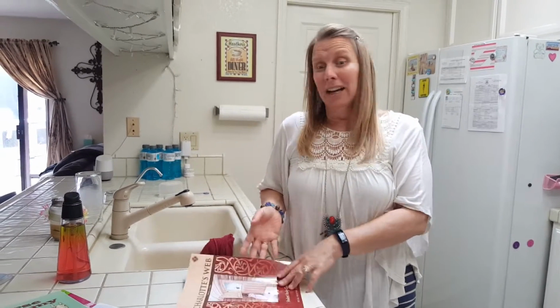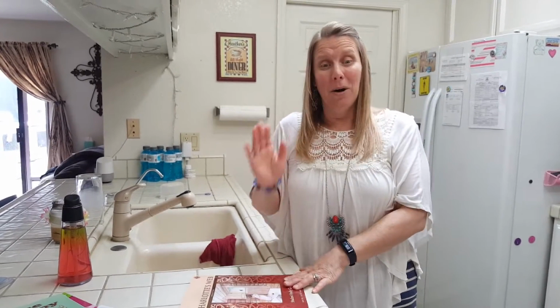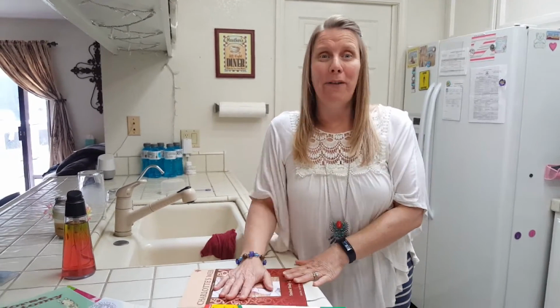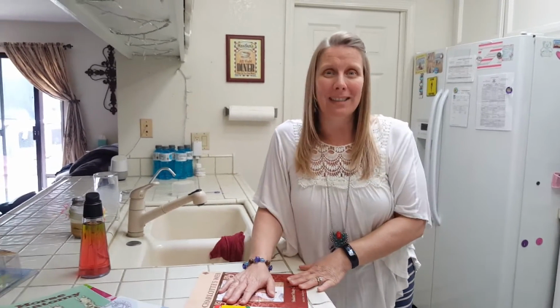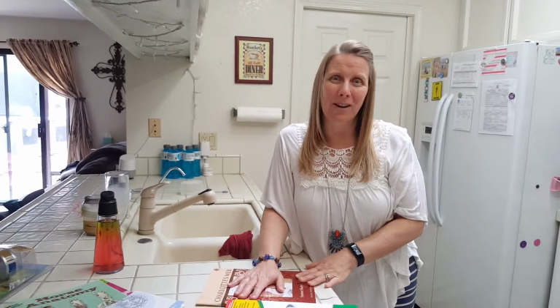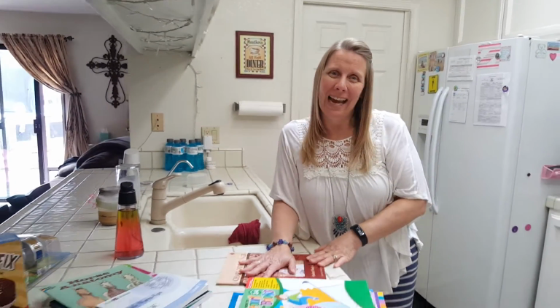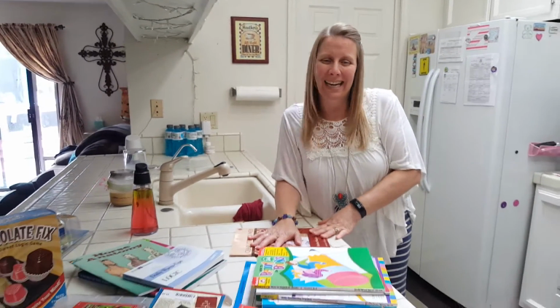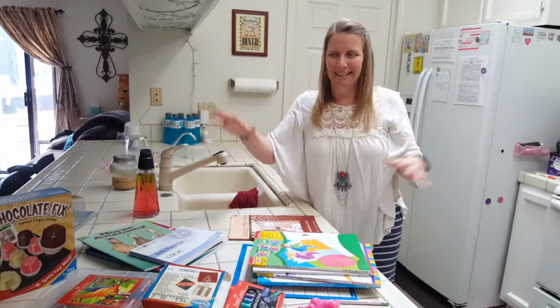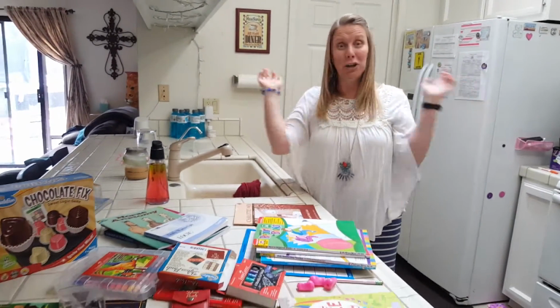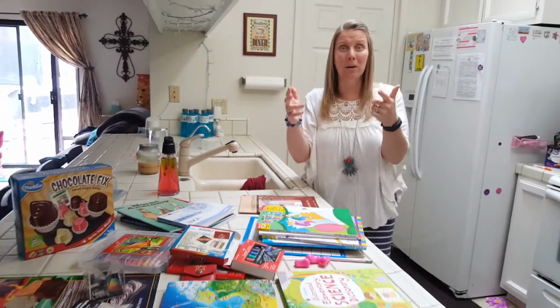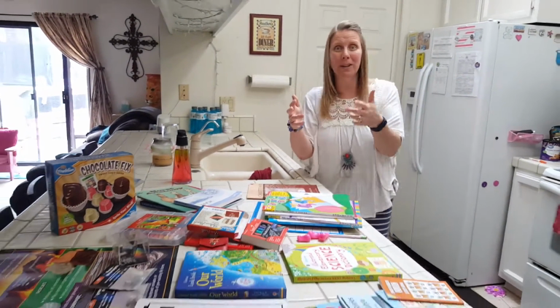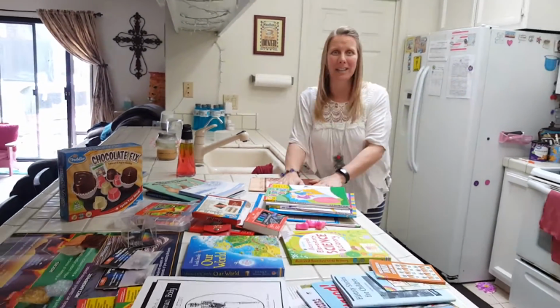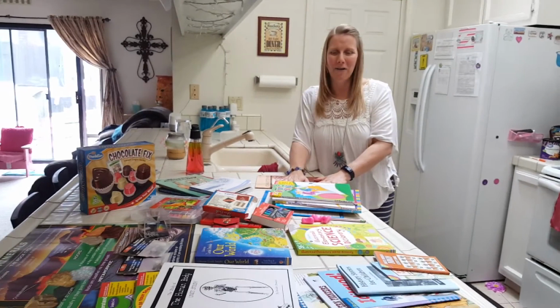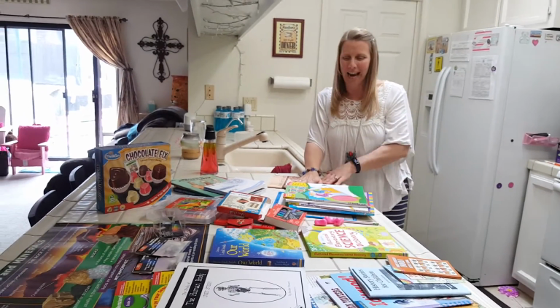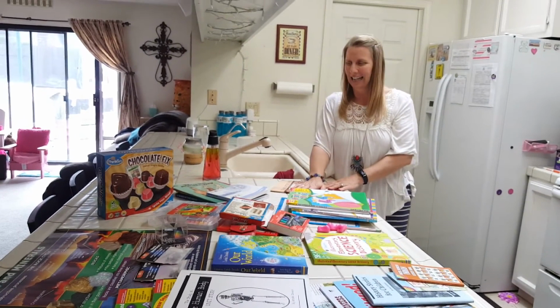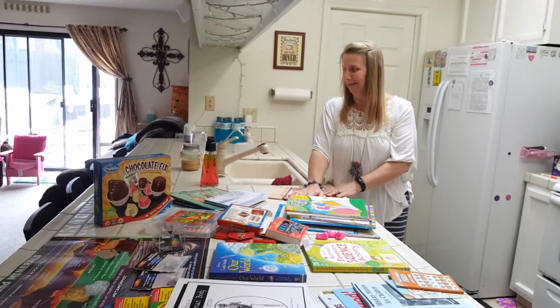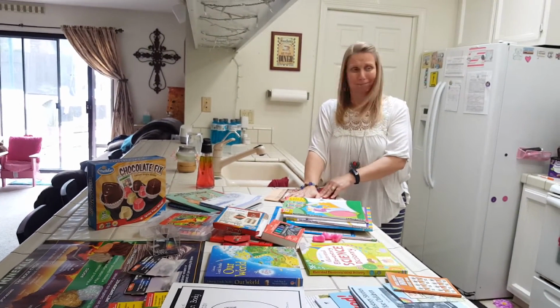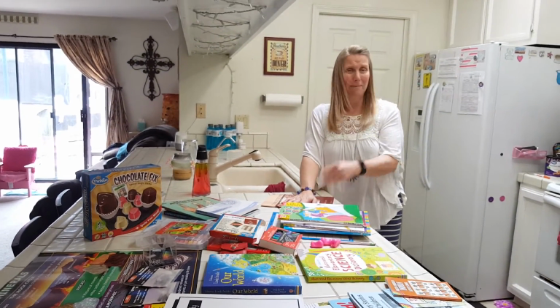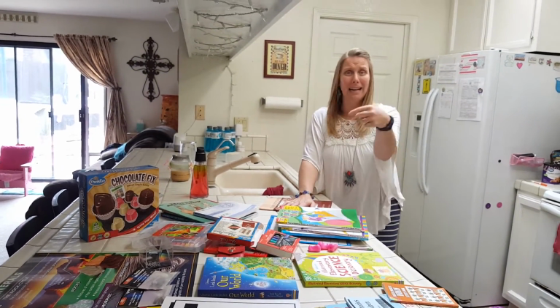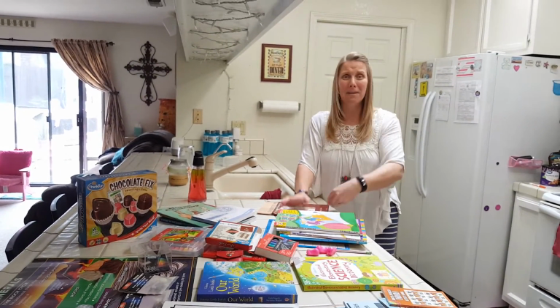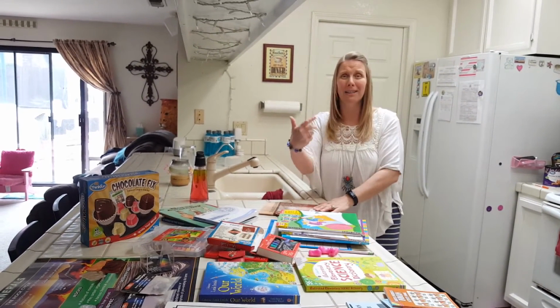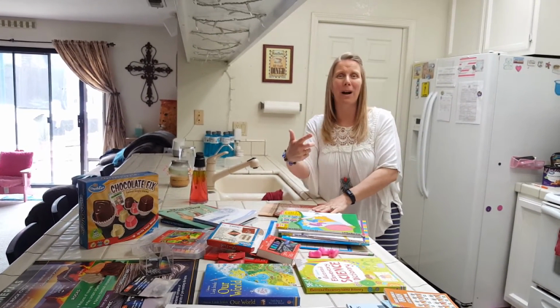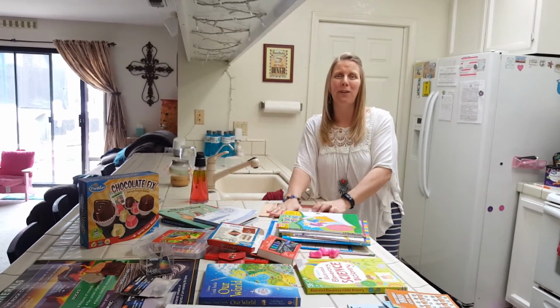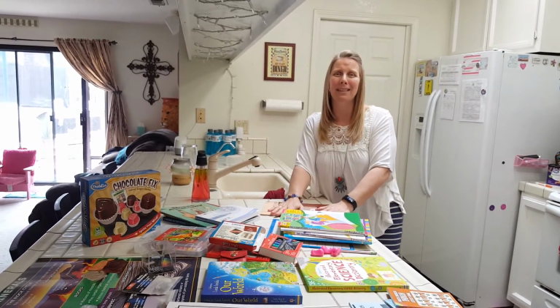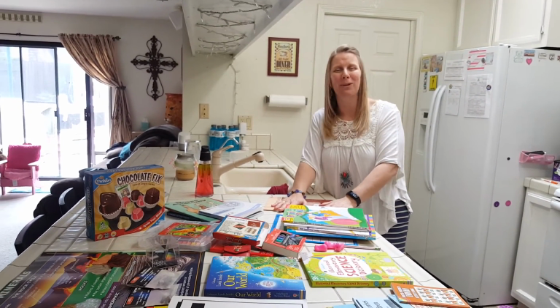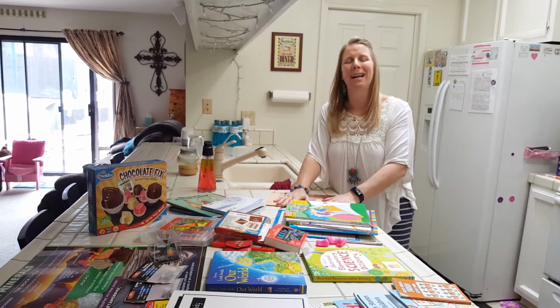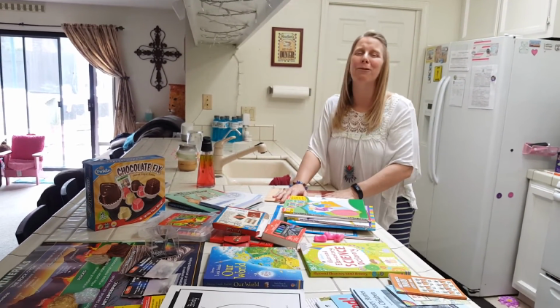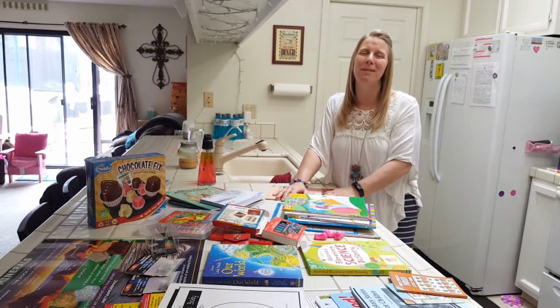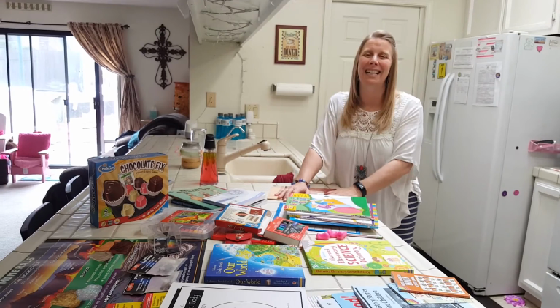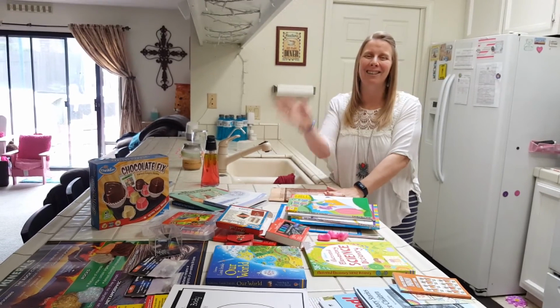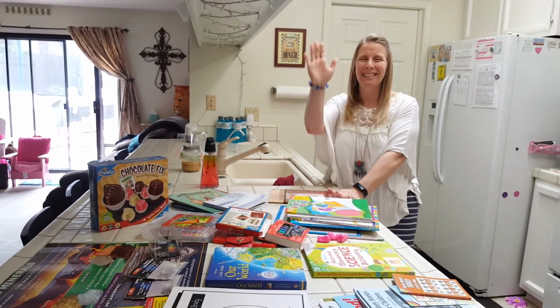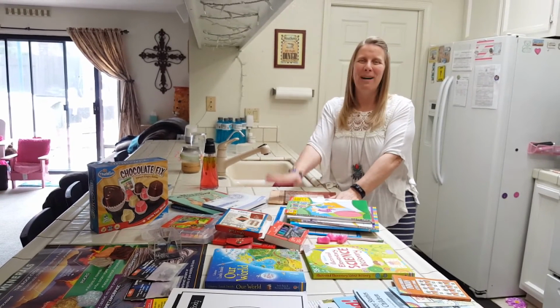So I hope you found something you like. Enjoy homeschooling yourself. Give me a like down below, subscribe if you haven't subscribed. Have a really blessed day, y'all. Bye!